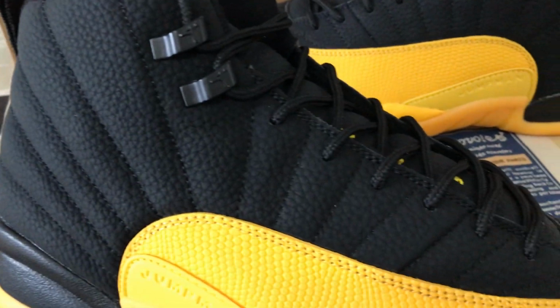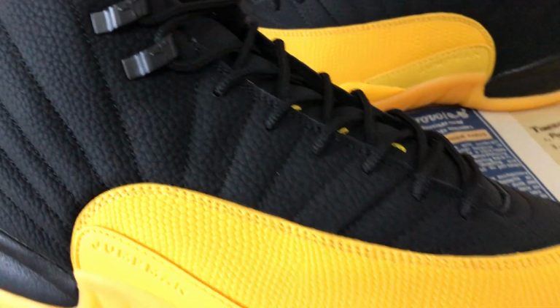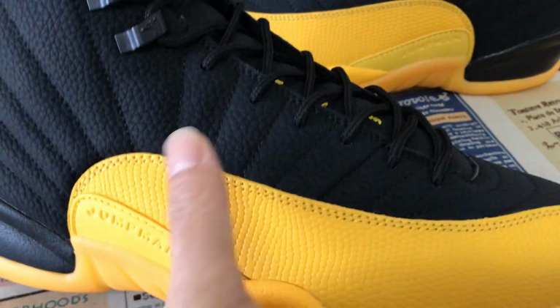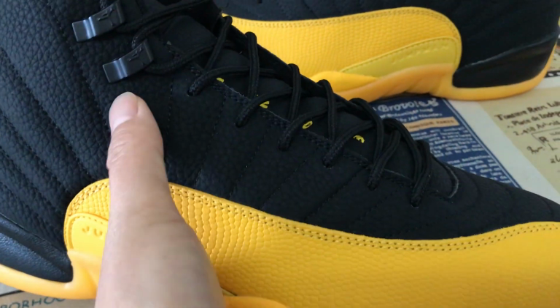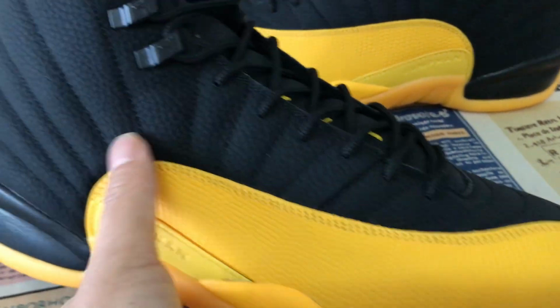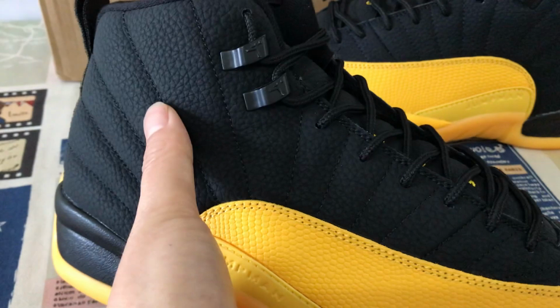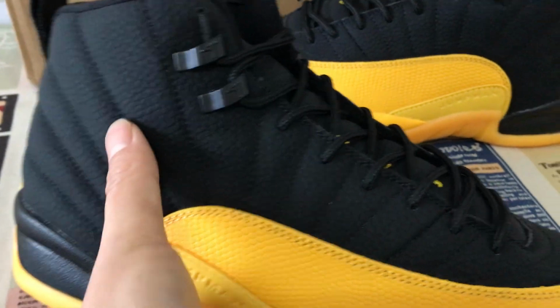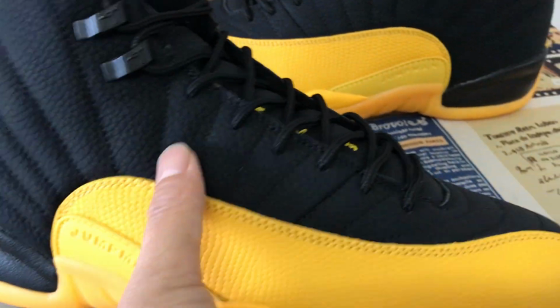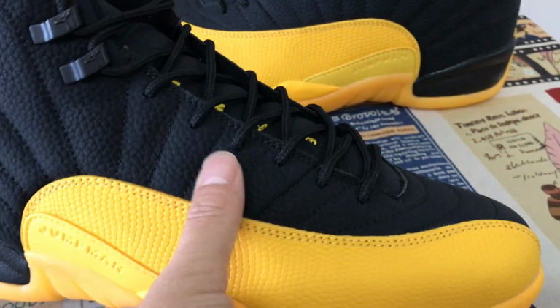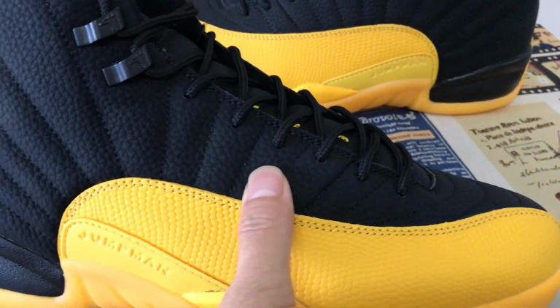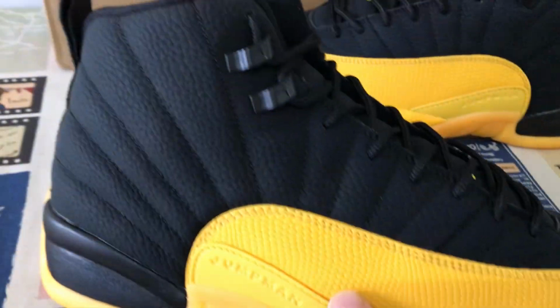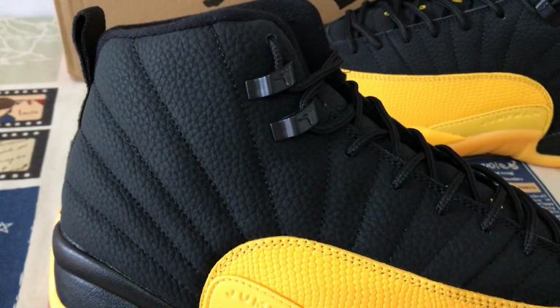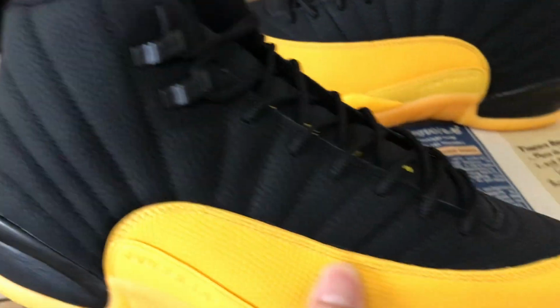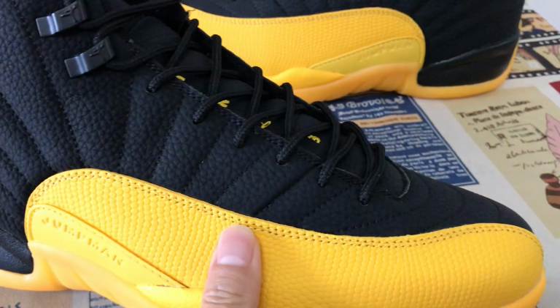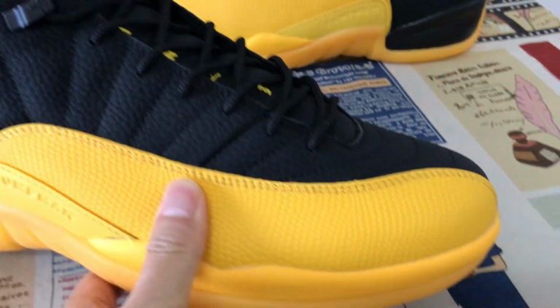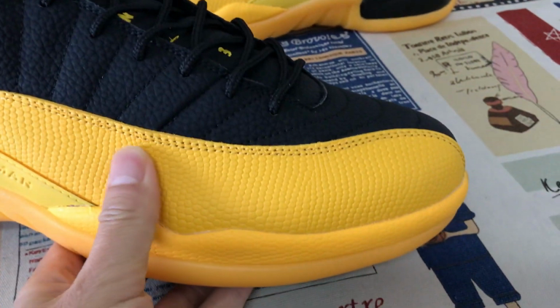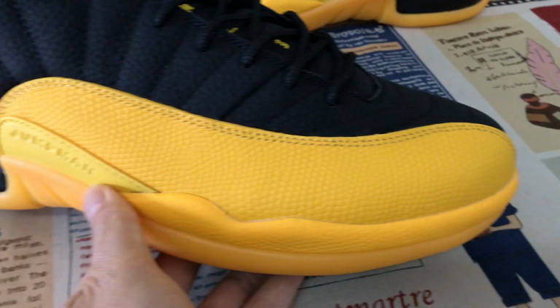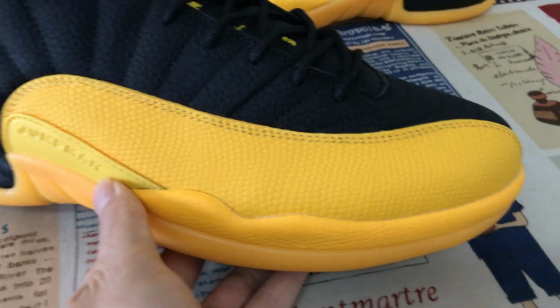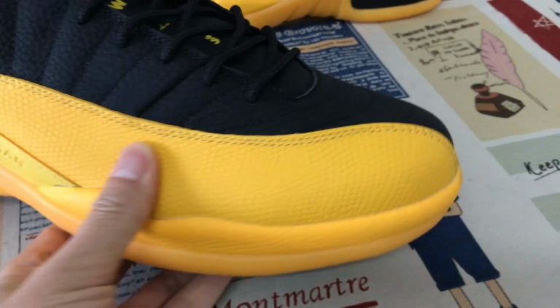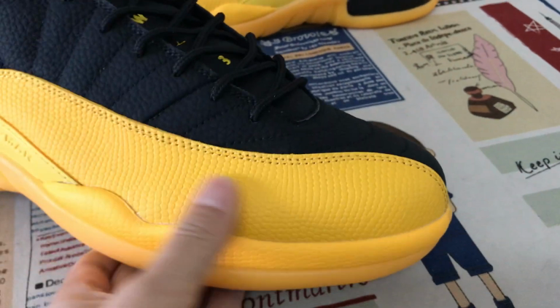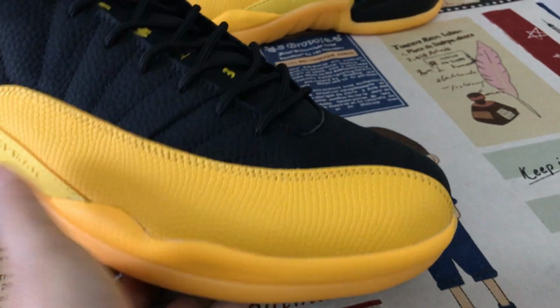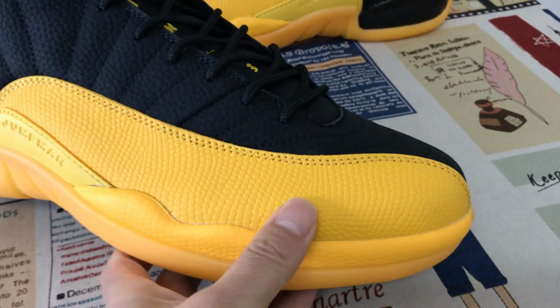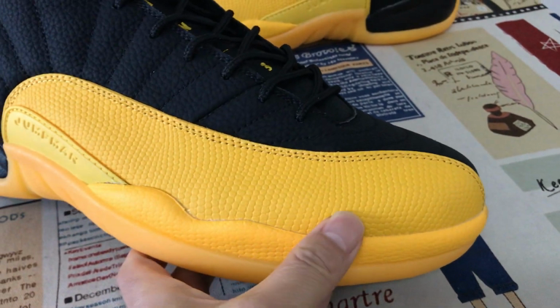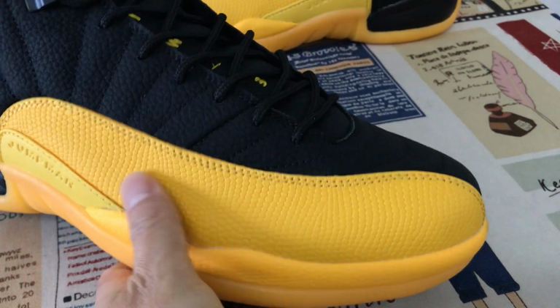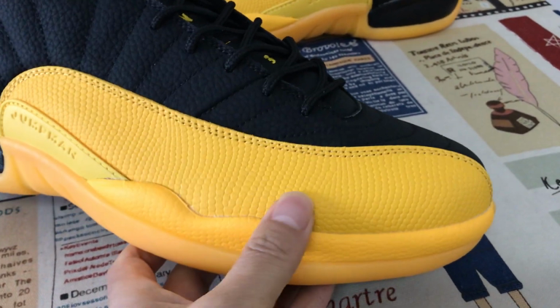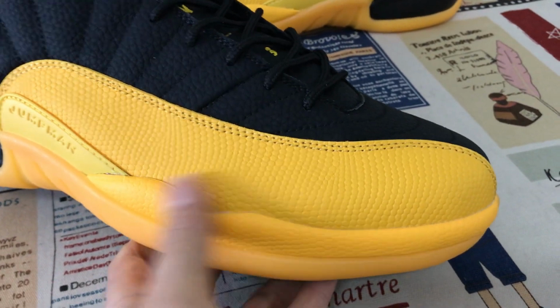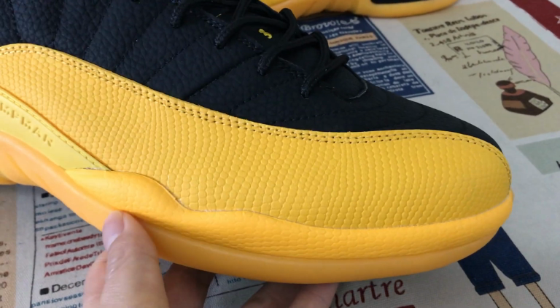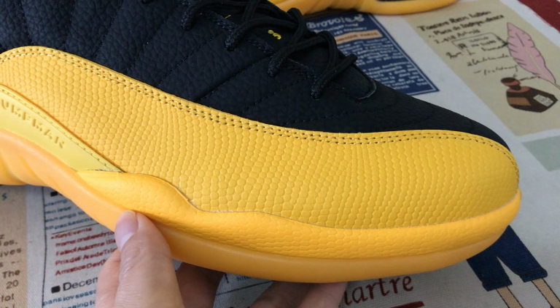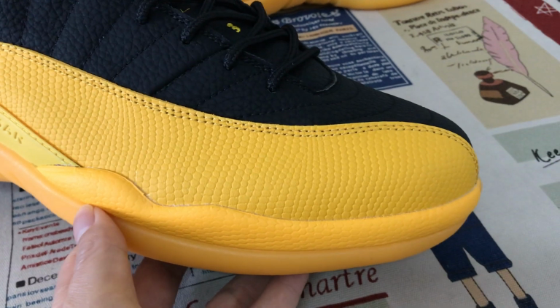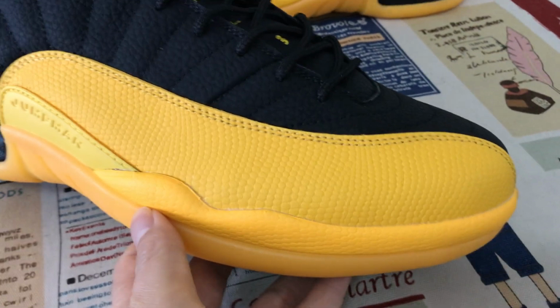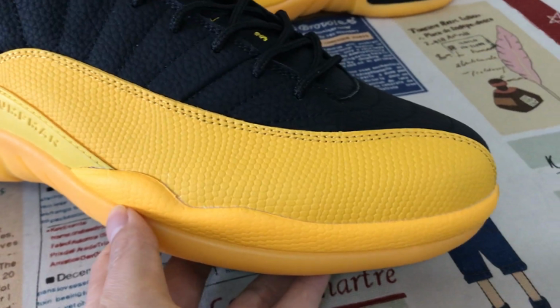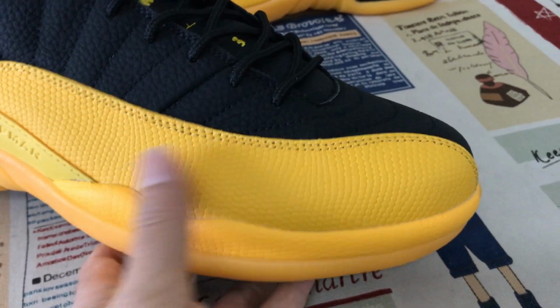Let me see the upper — the upper is made out of black tumbled leather, and the forefoot overlay is made out of yellow color snake leather.